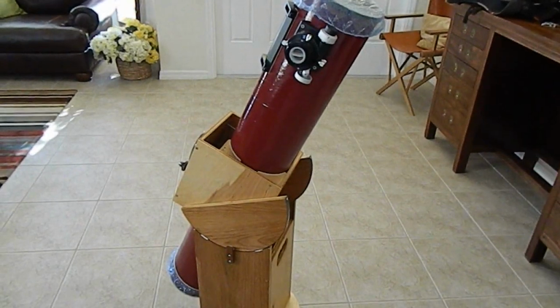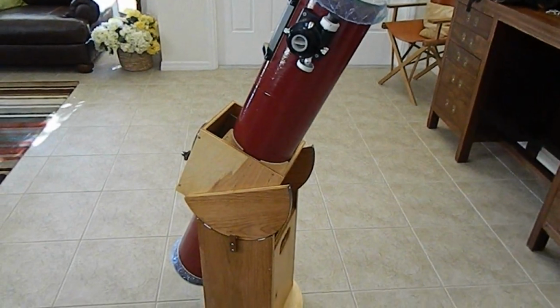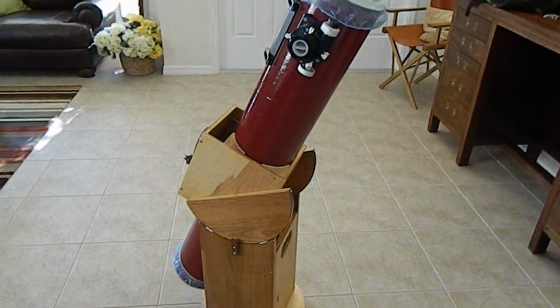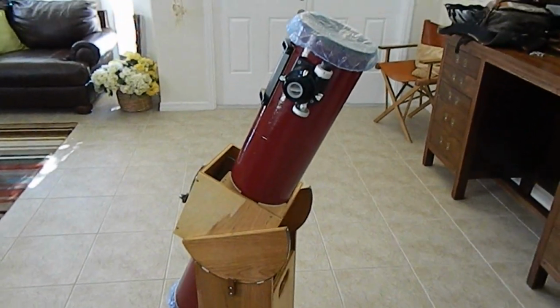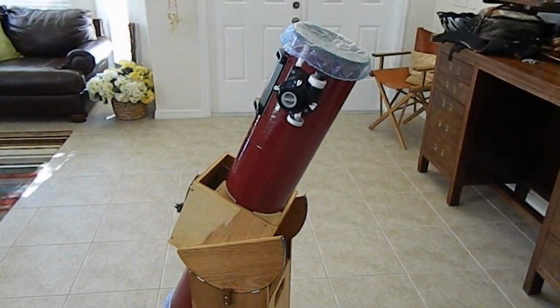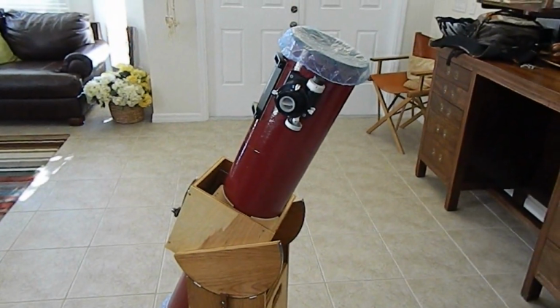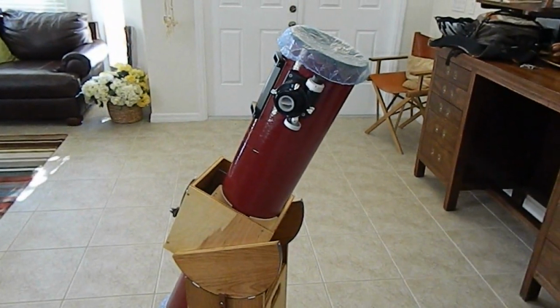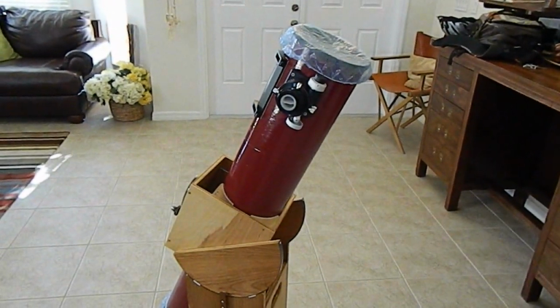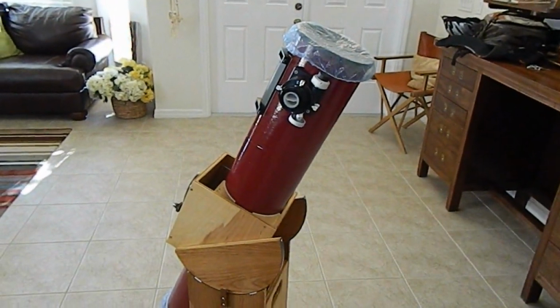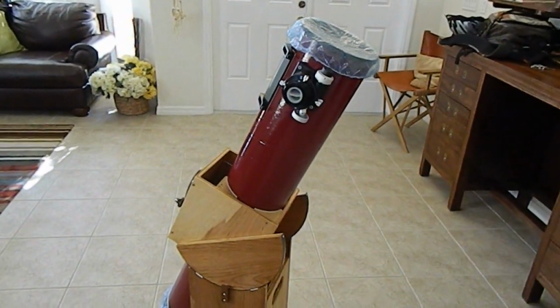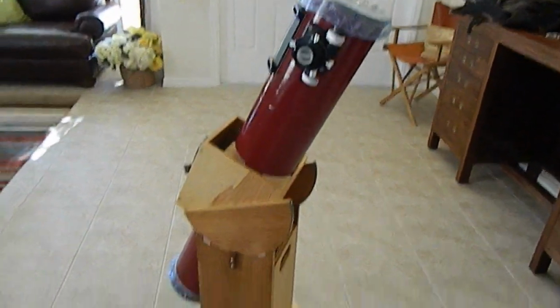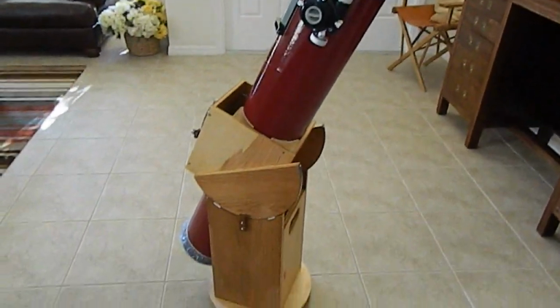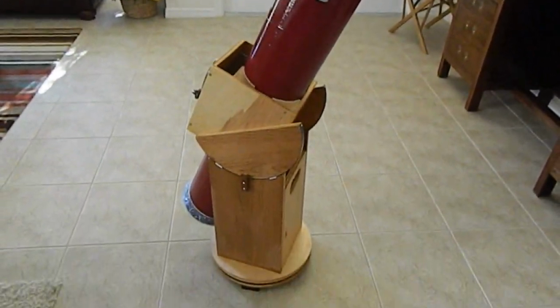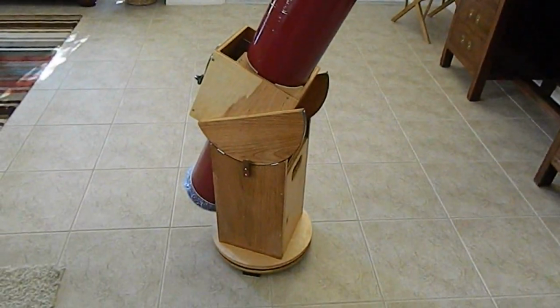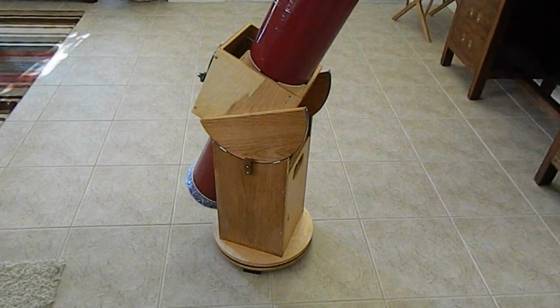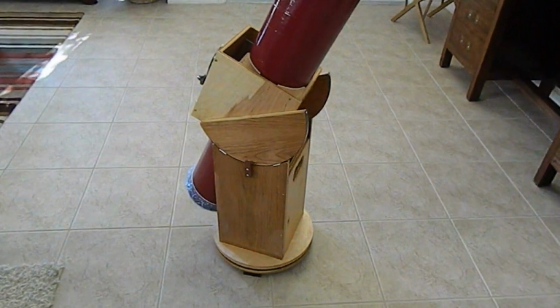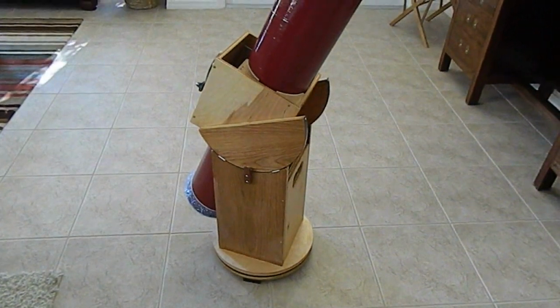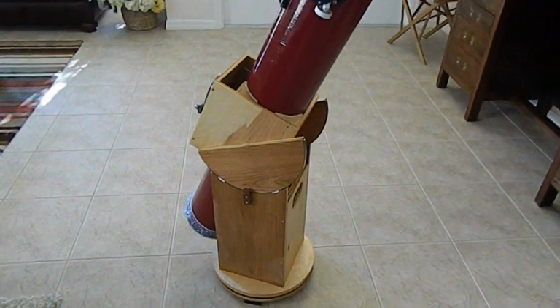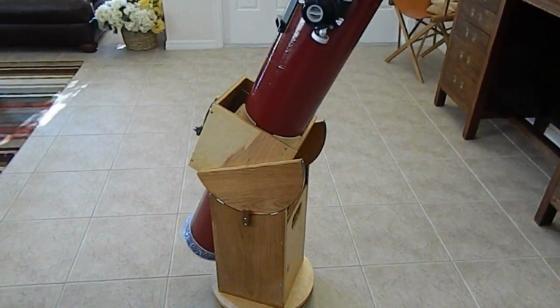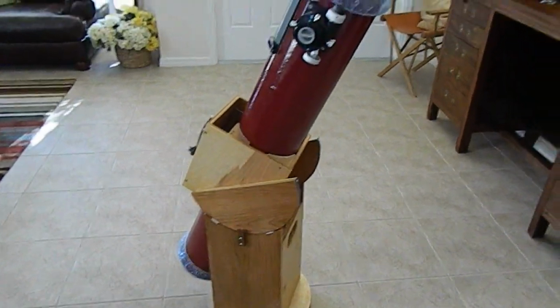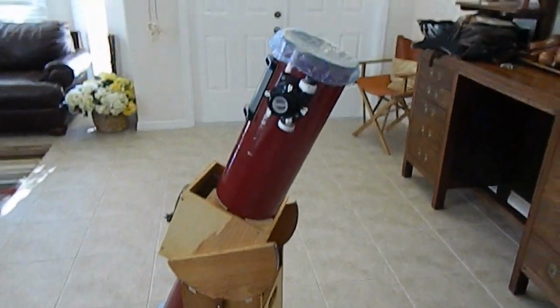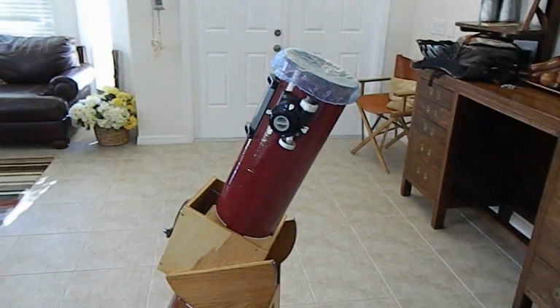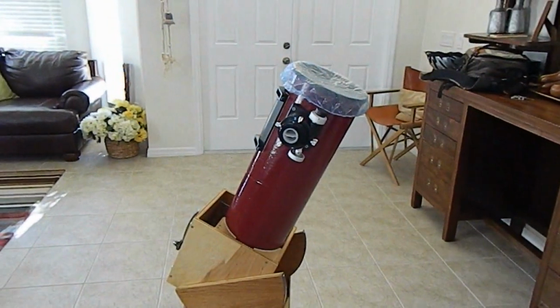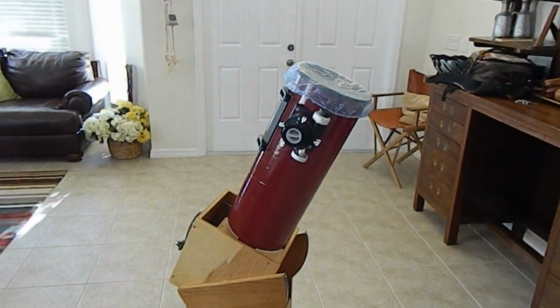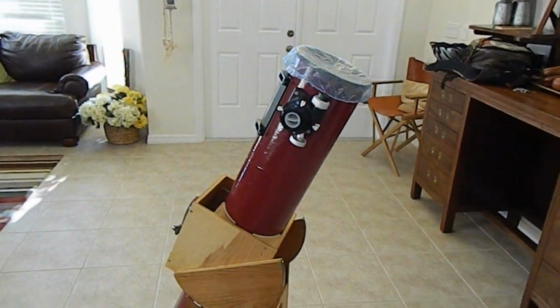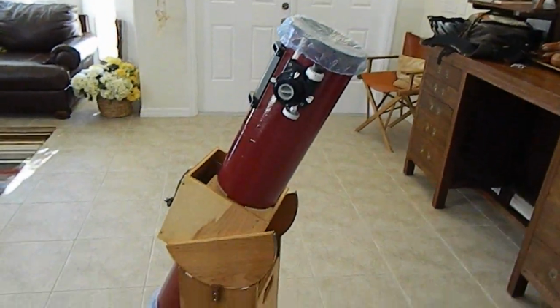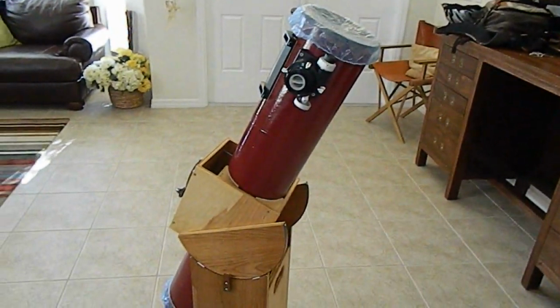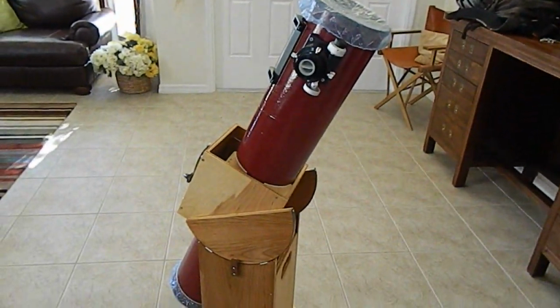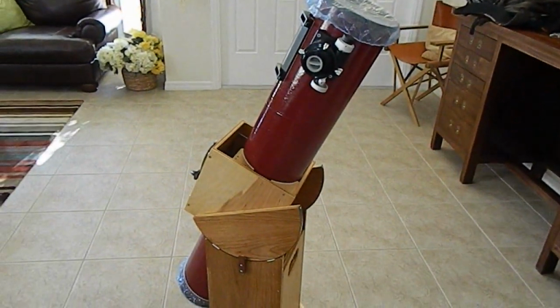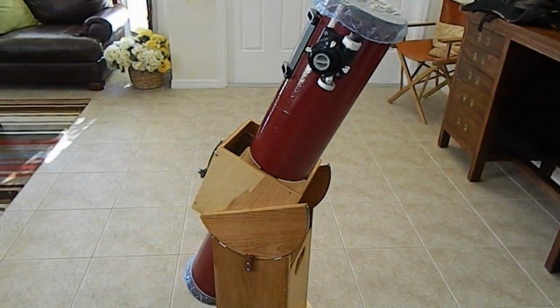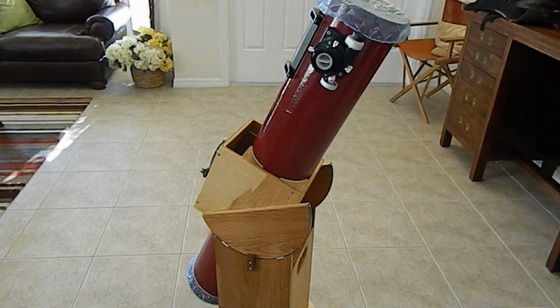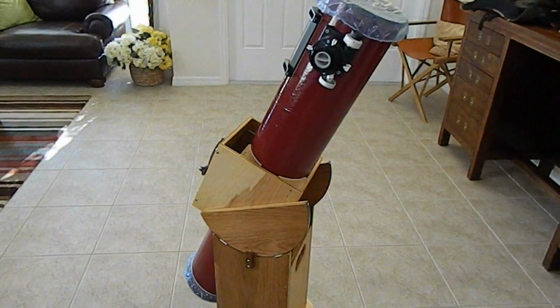I never showed you the finished product of the telescope. This is the same design as in the Stellafane website, with a few differences.